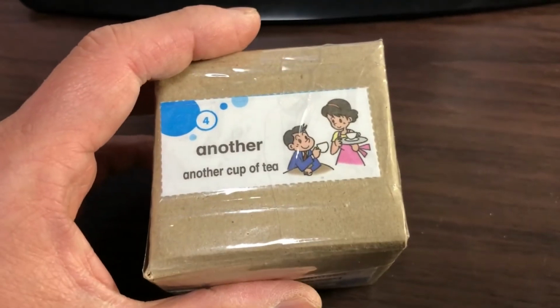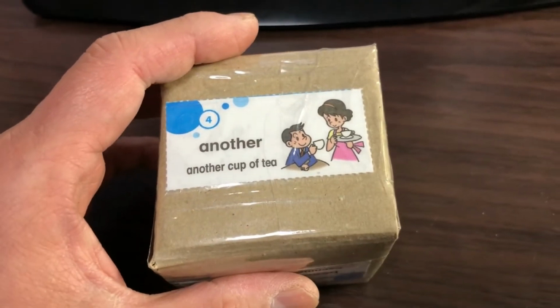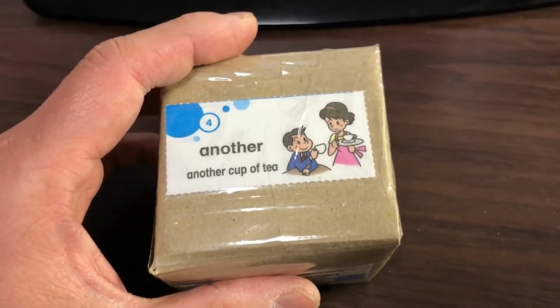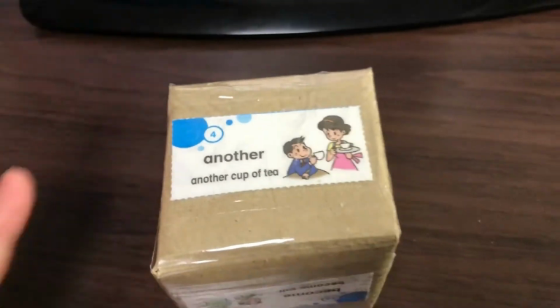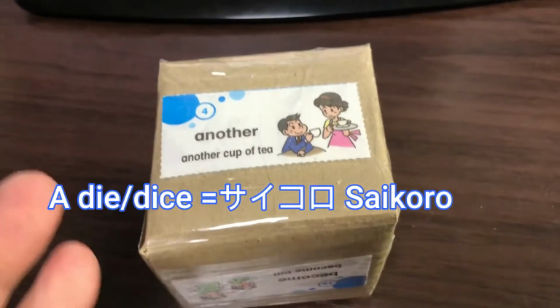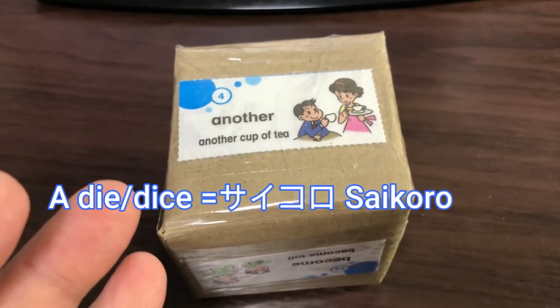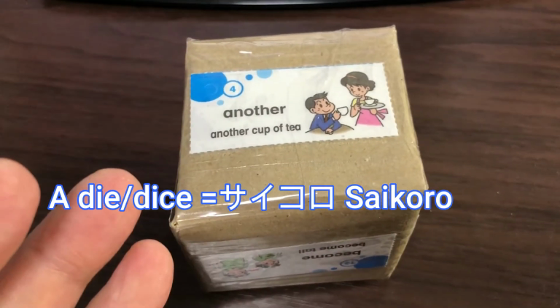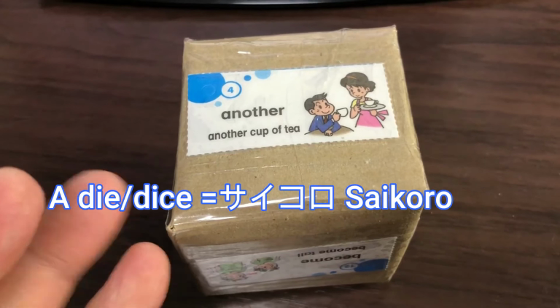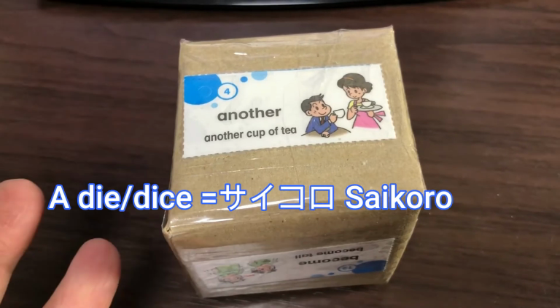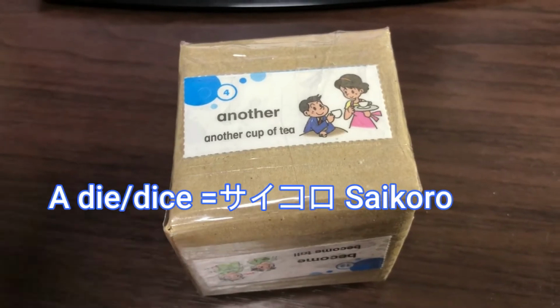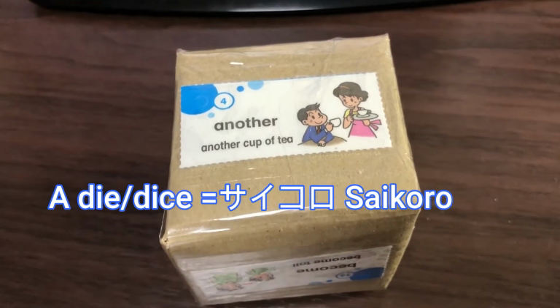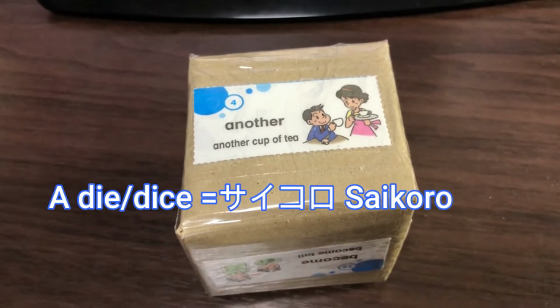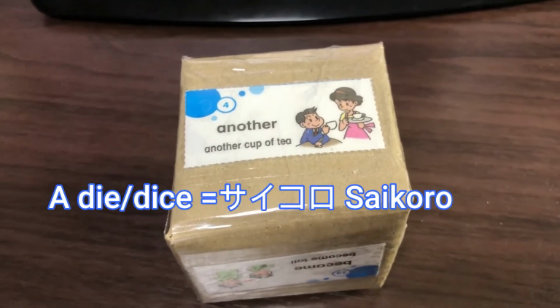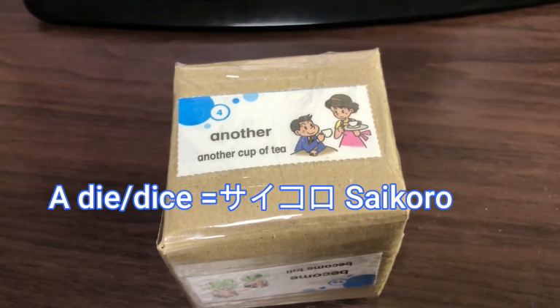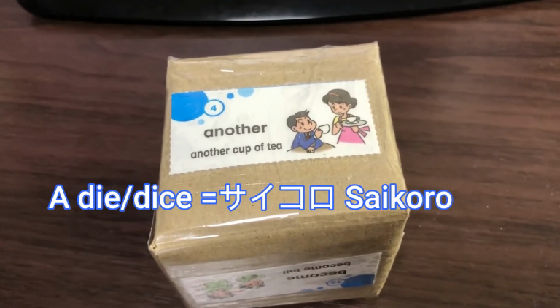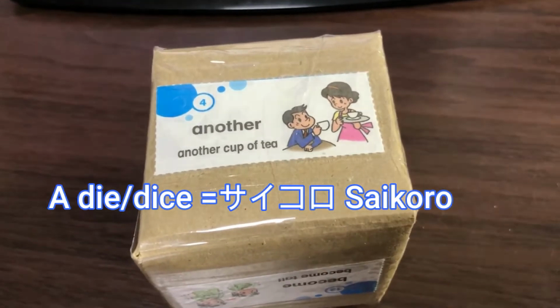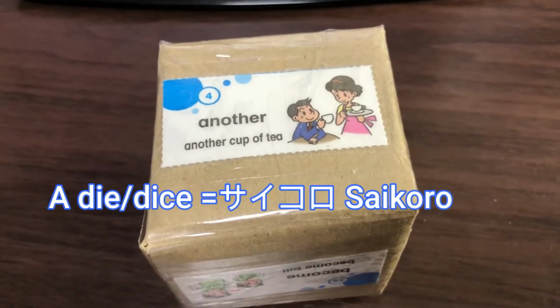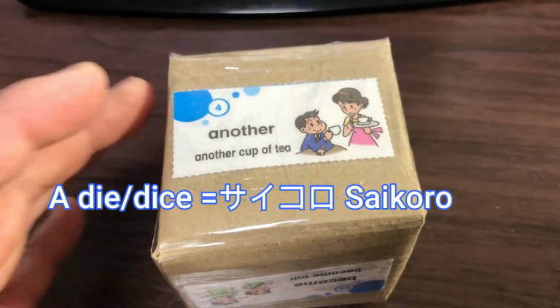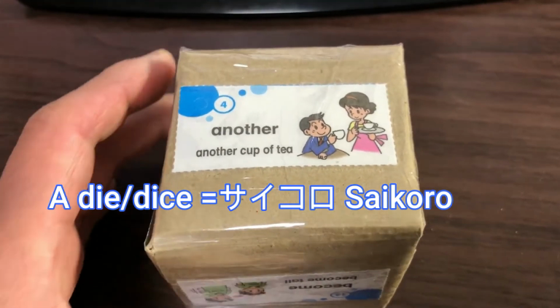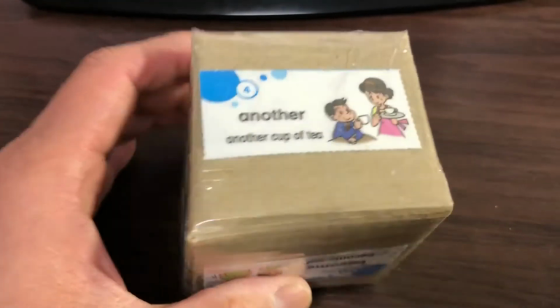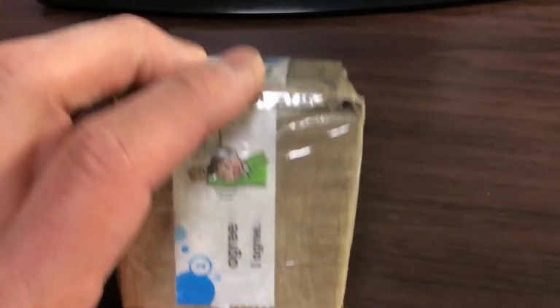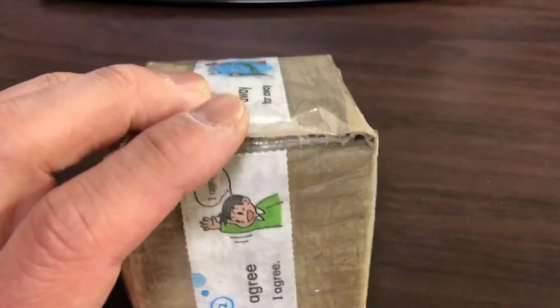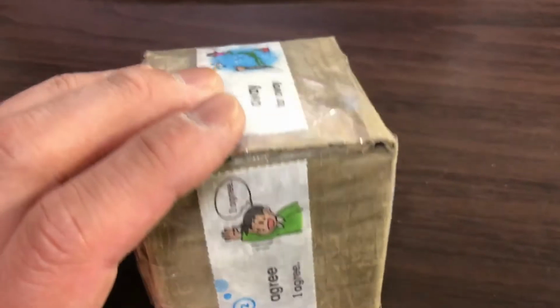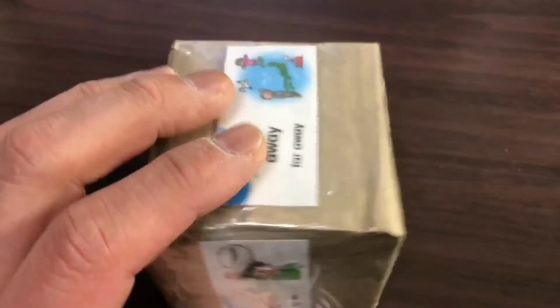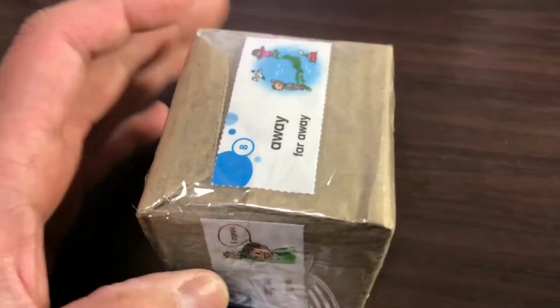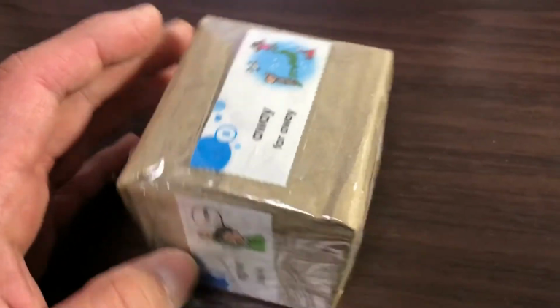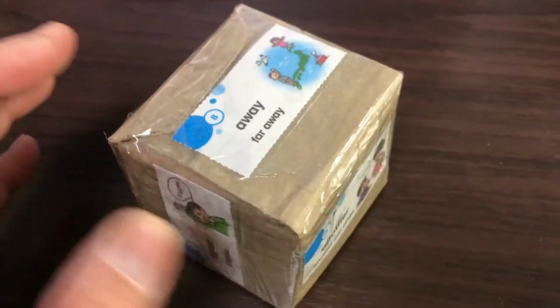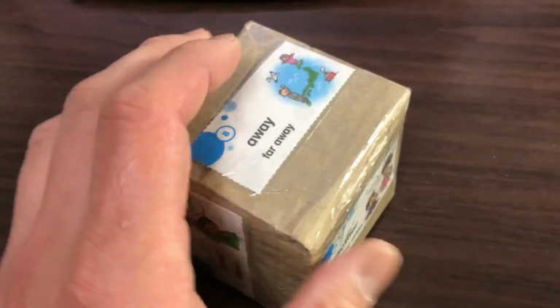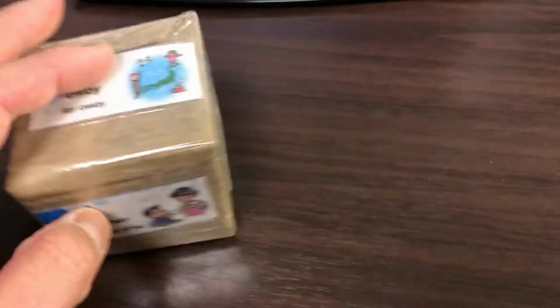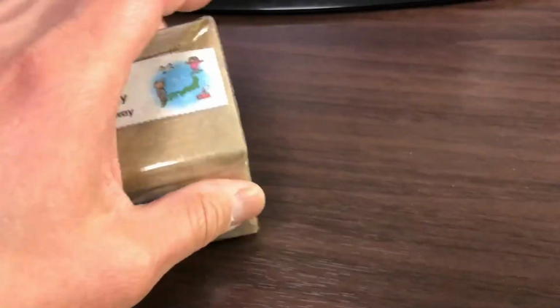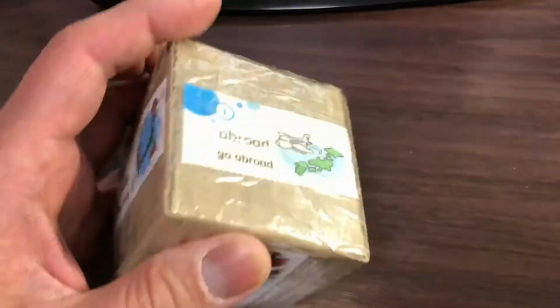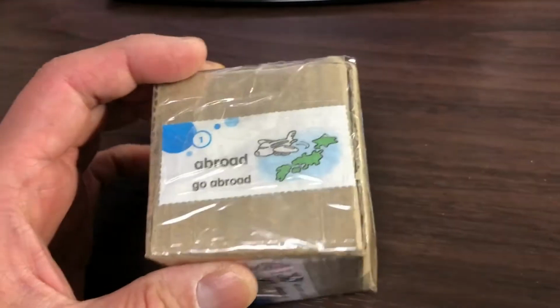By the way, a die or dice is called 'saikoro' in Japanese. So I'm going to introduce these words to my students.